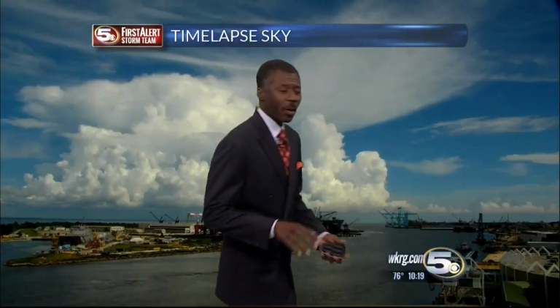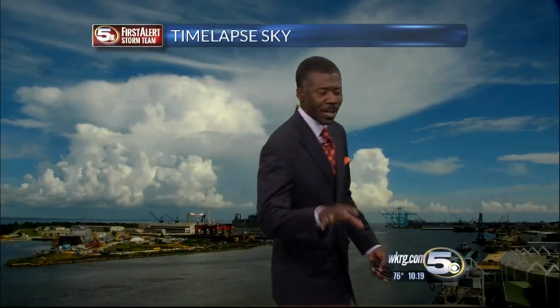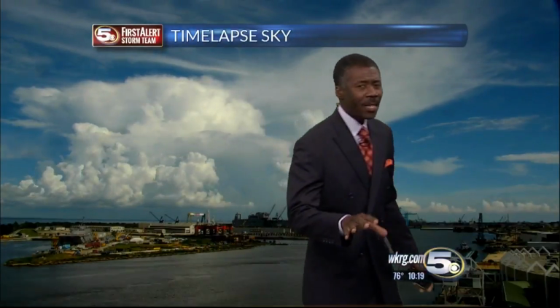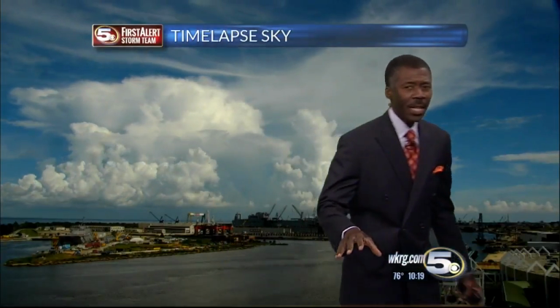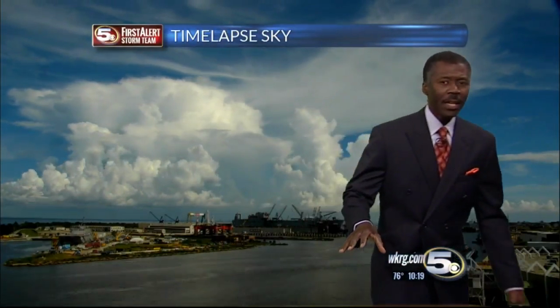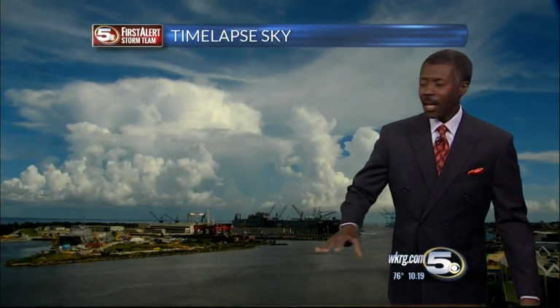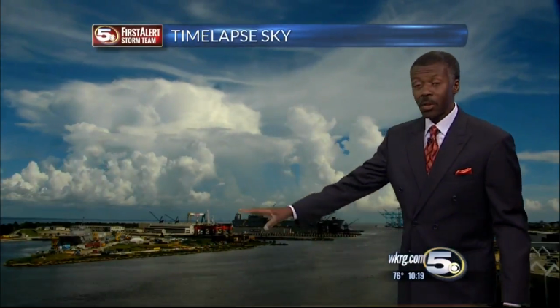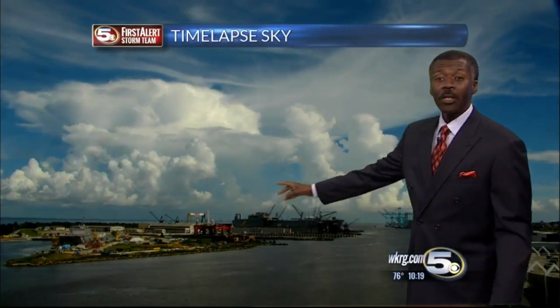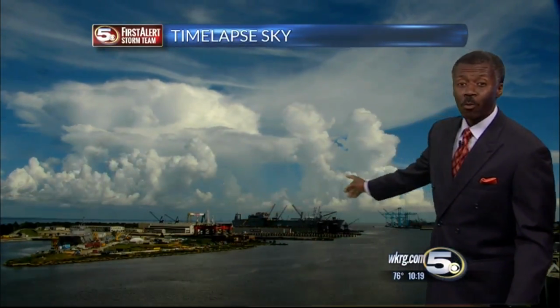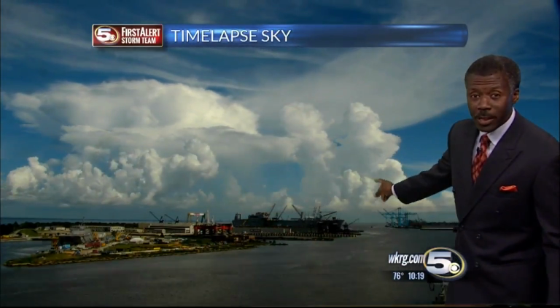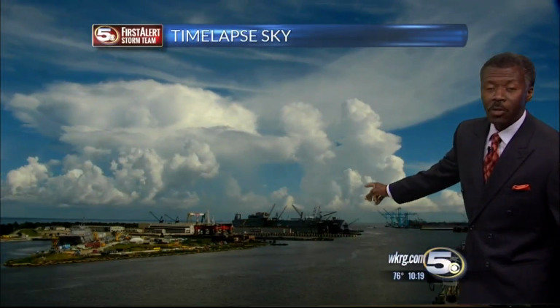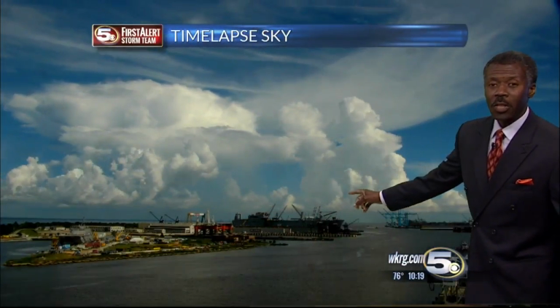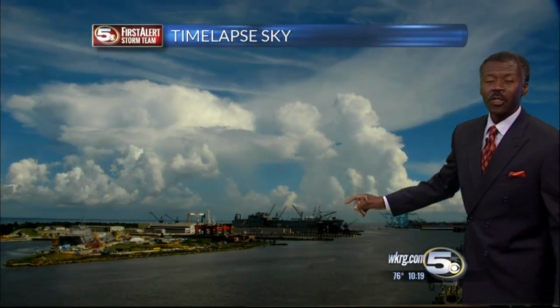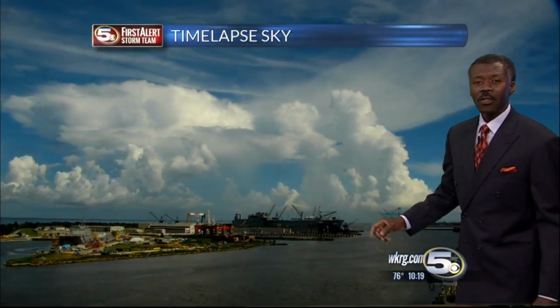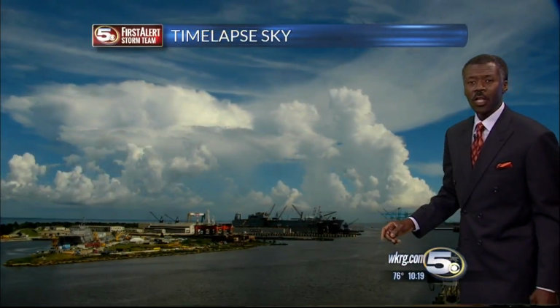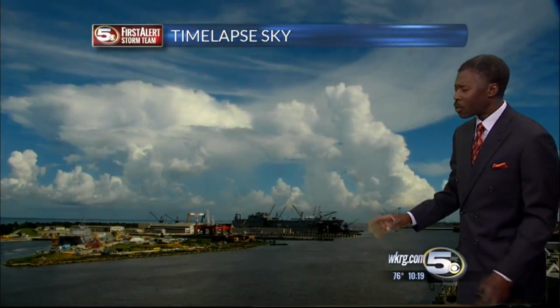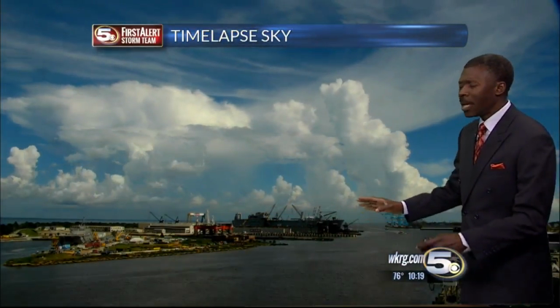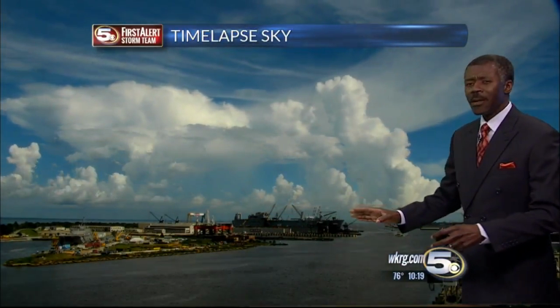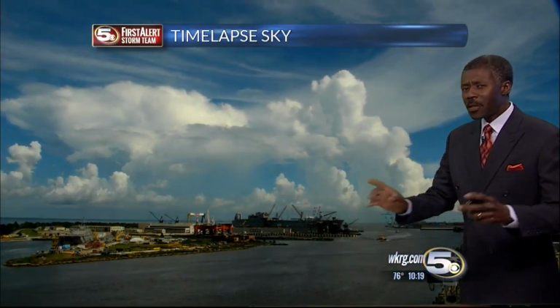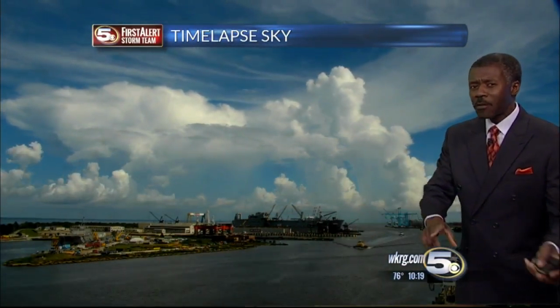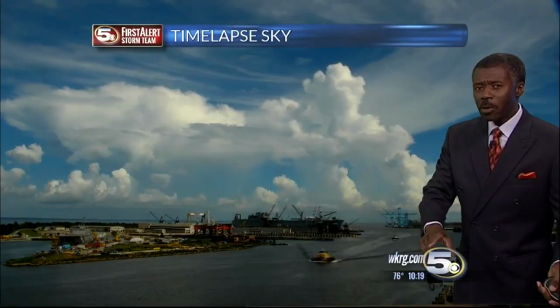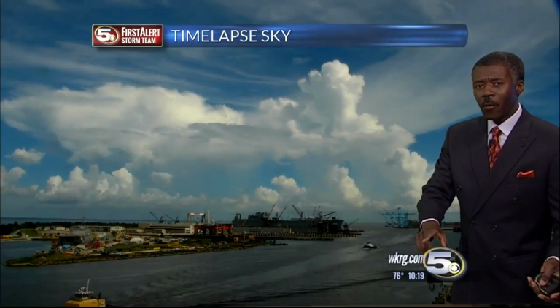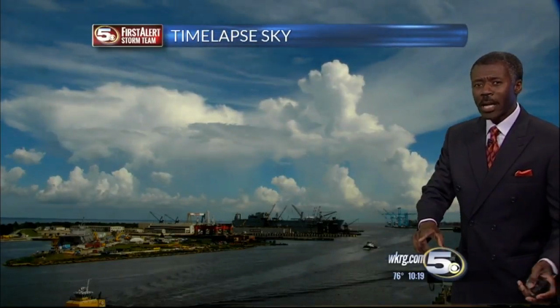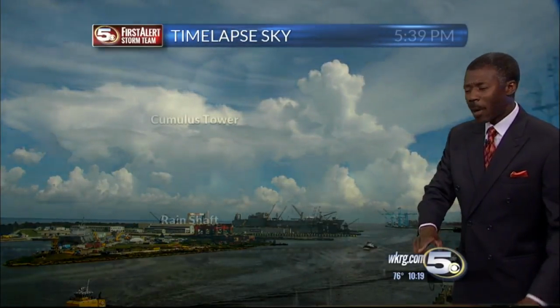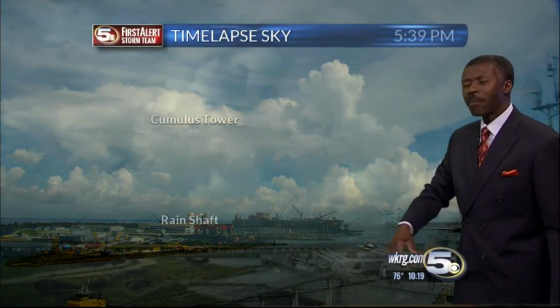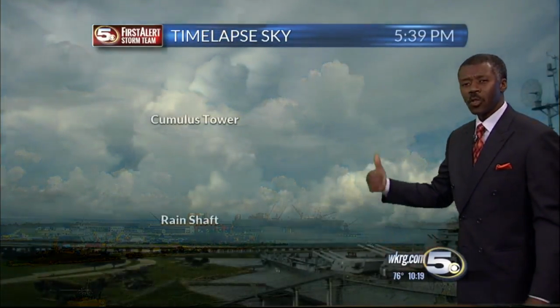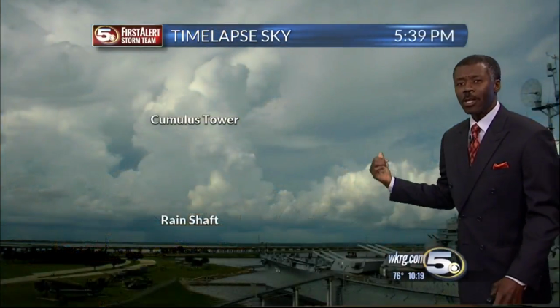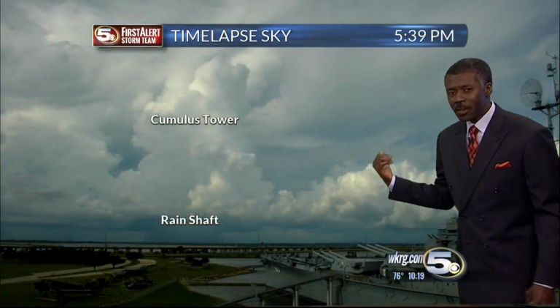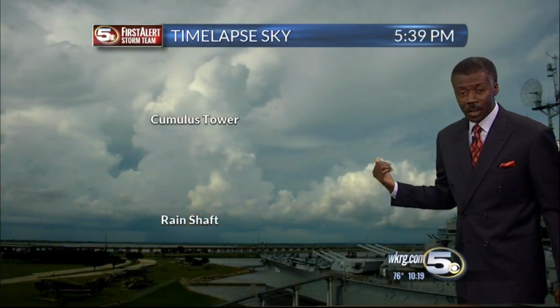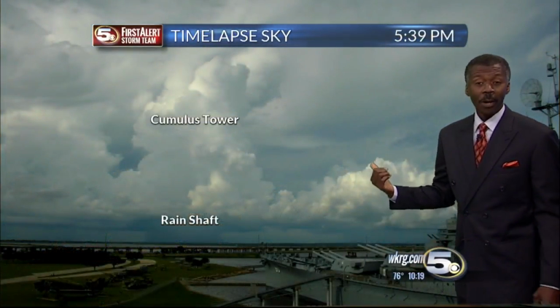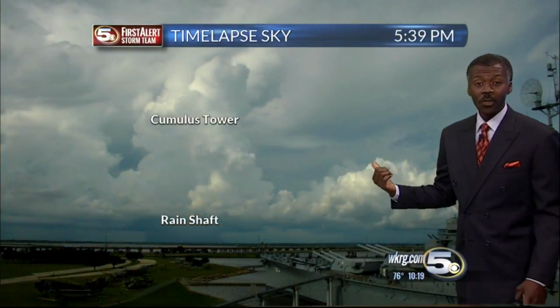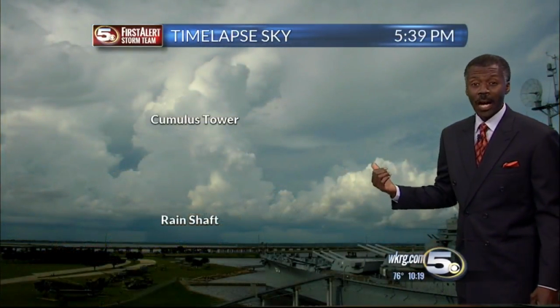So if you're not underneath it, it's always a really interesting sight to see. So instead of showing you the forecast map, I'm going to show you what you can see in tomorrow's sky.